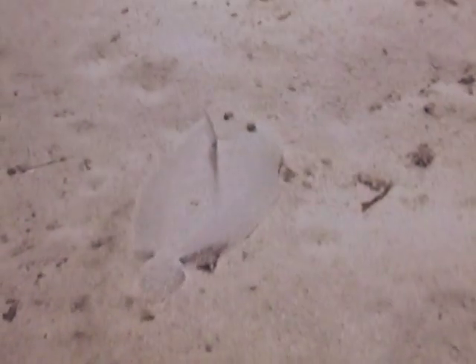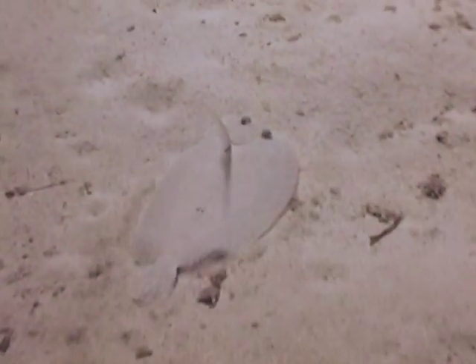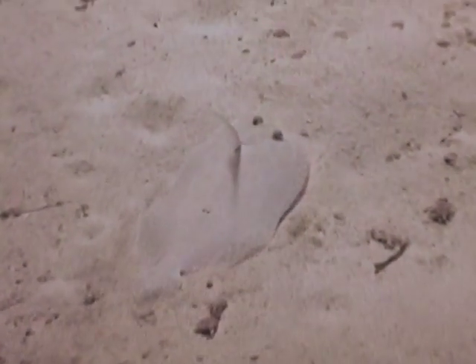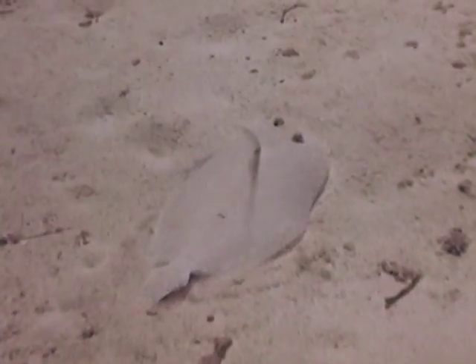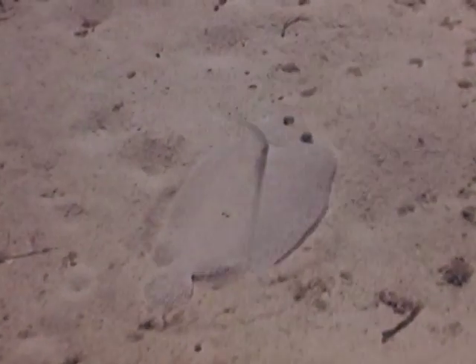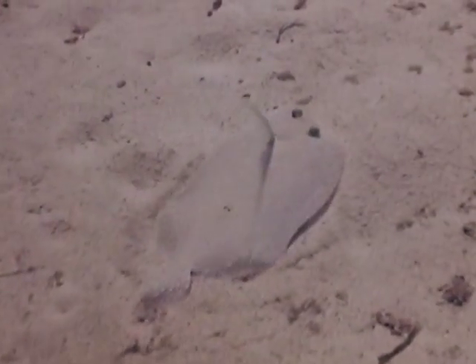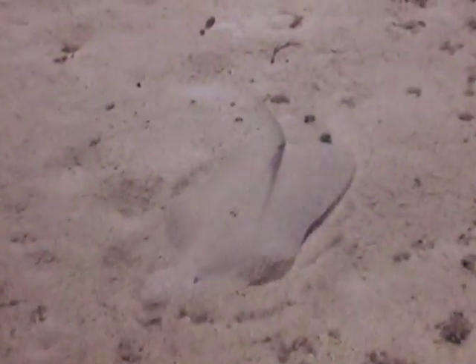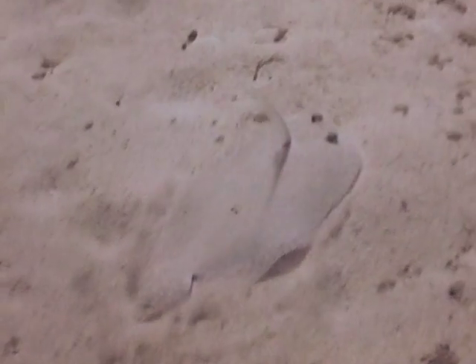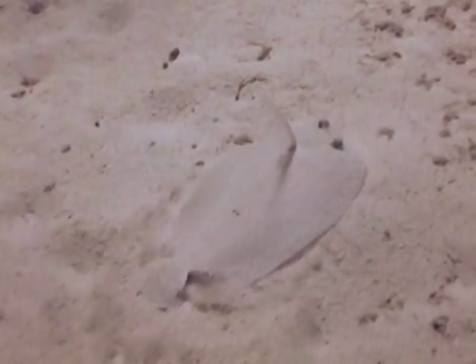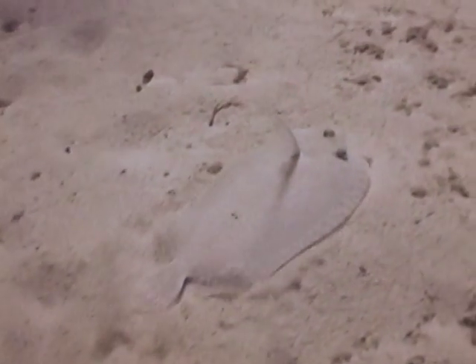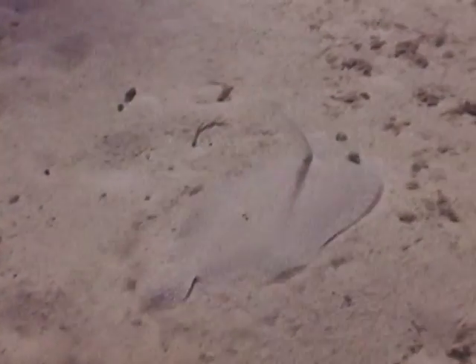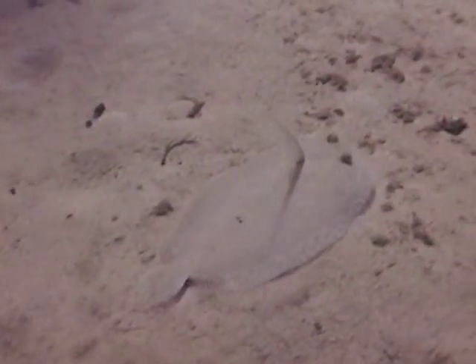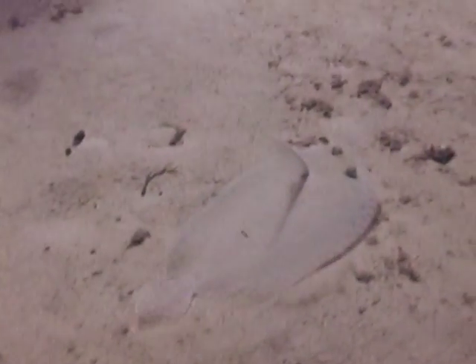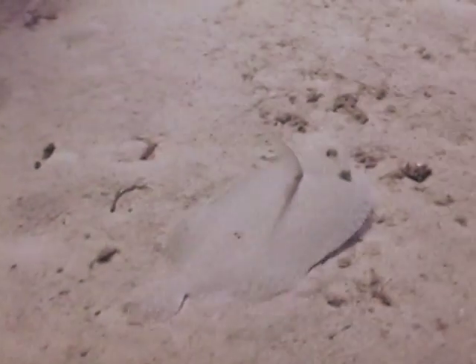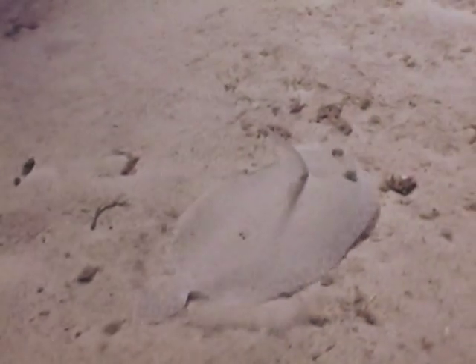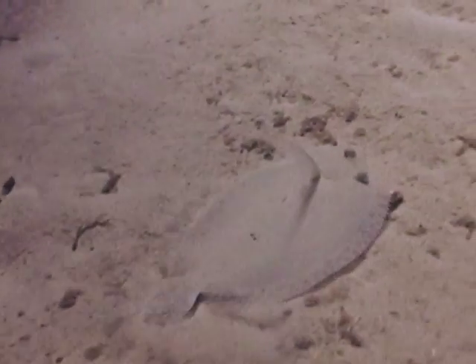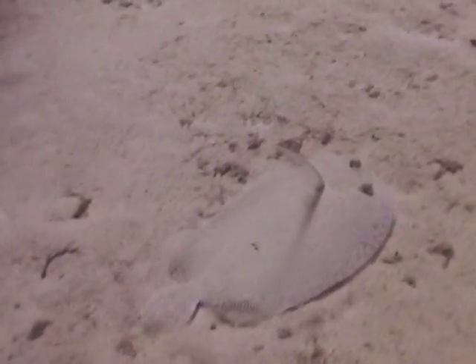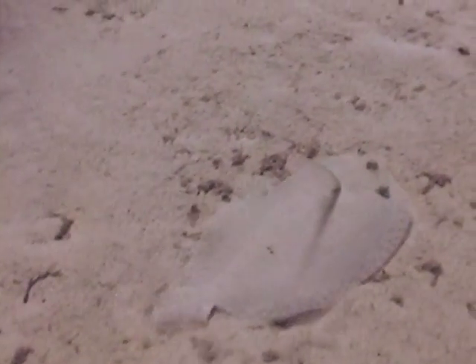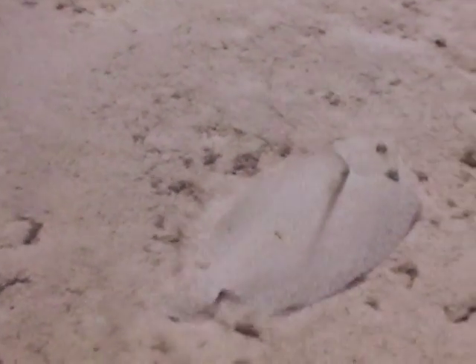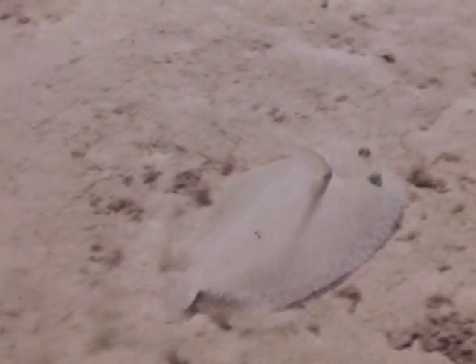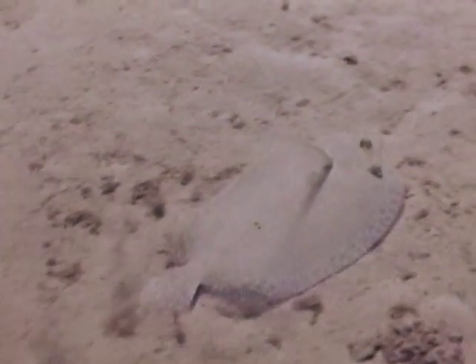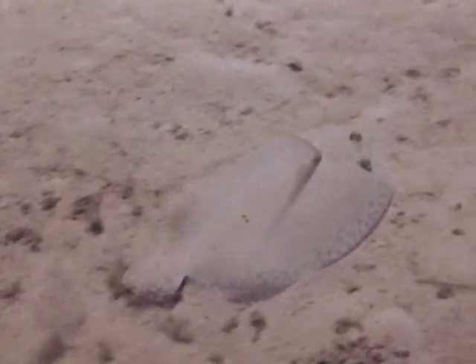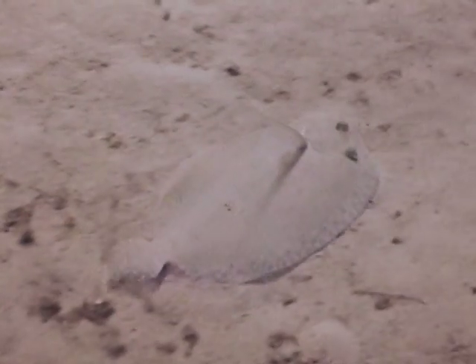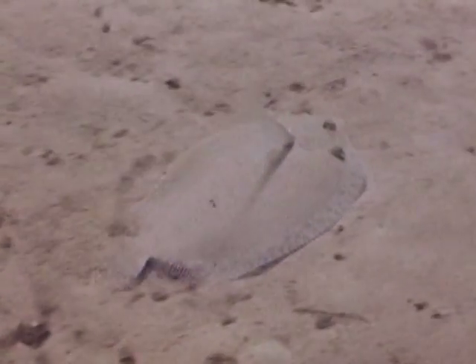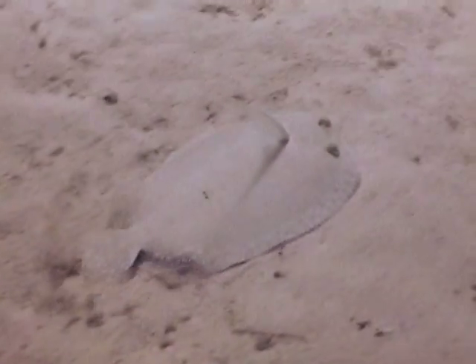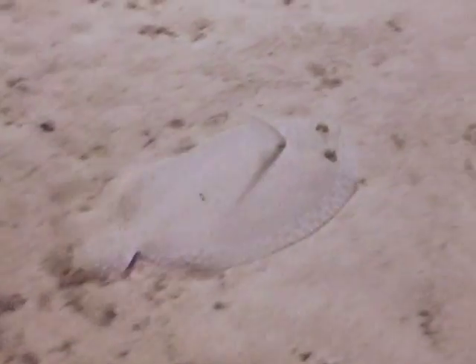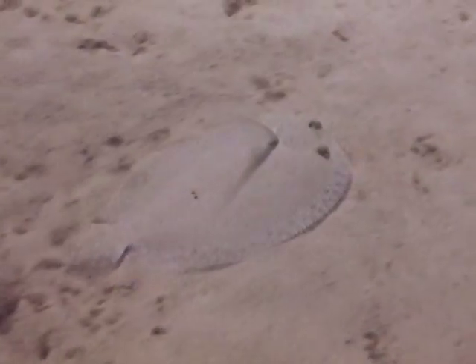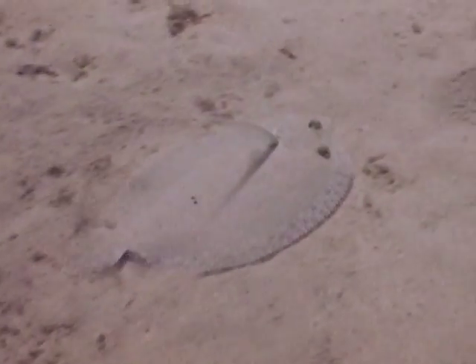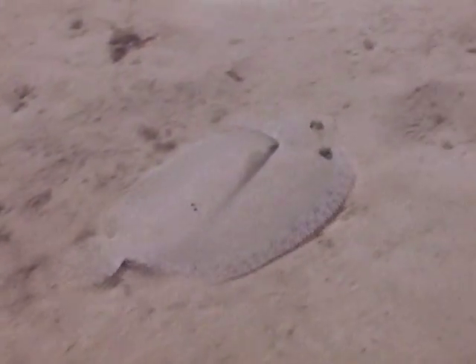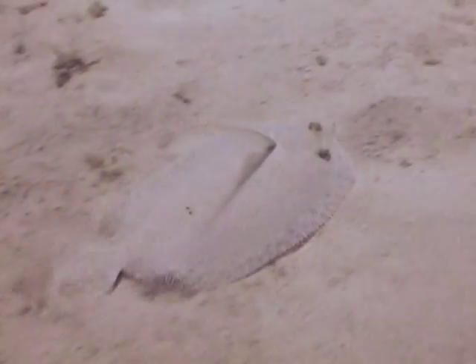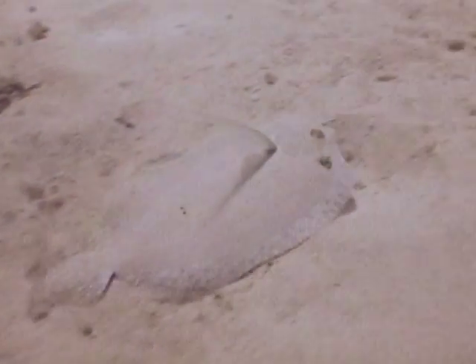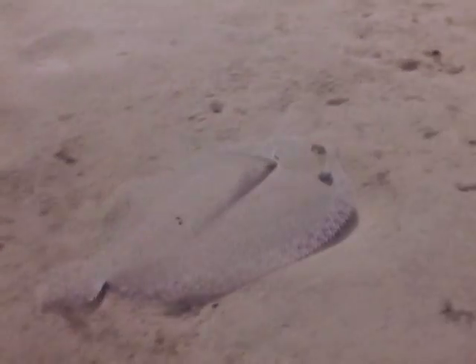In addition, they will occasionally cover themselves with a fine layer of sand, making them even harder to spot. They spend most of their time skimming over the sand near reefs.